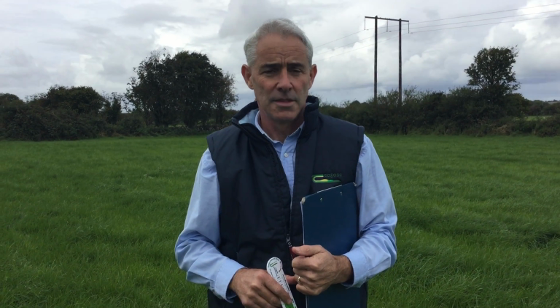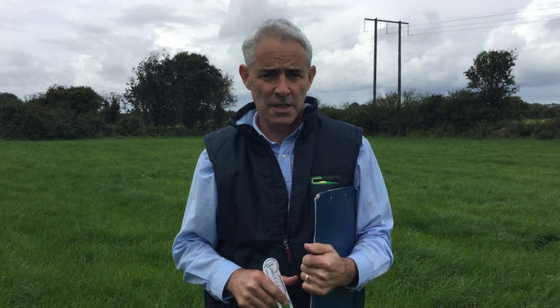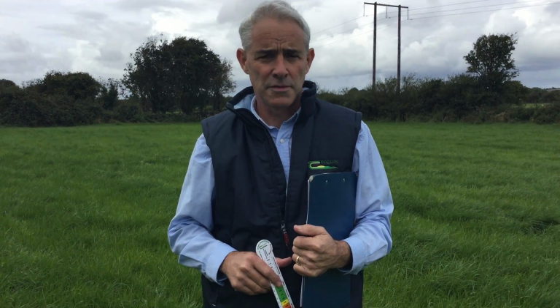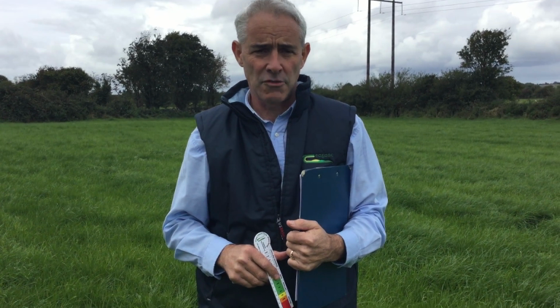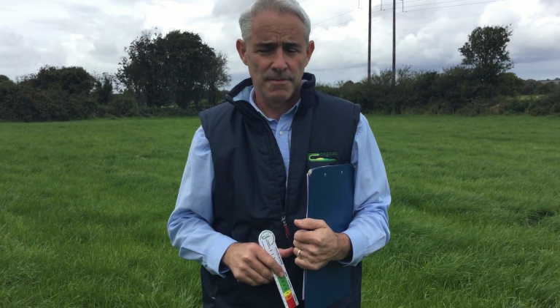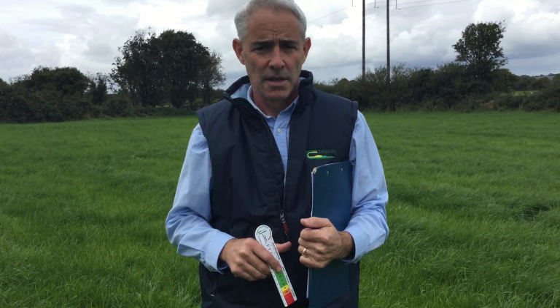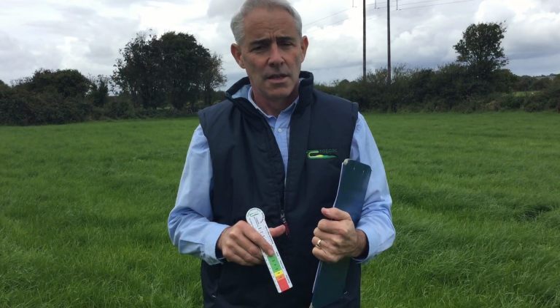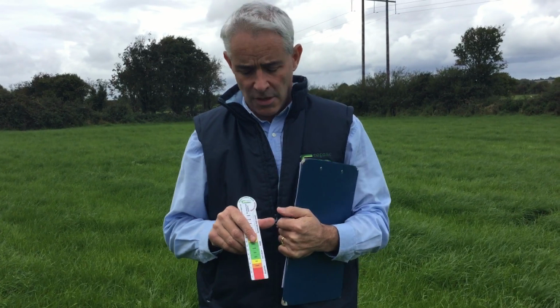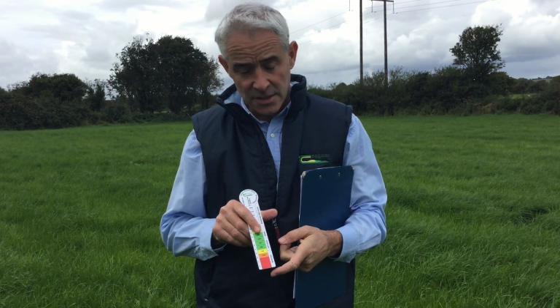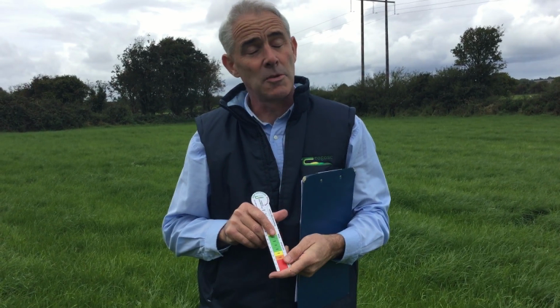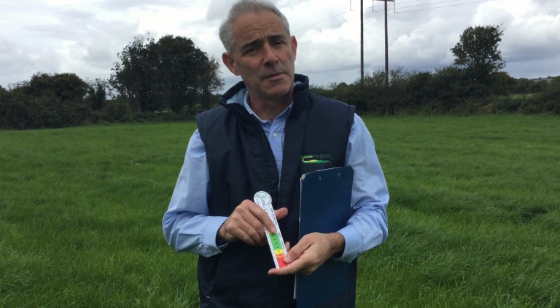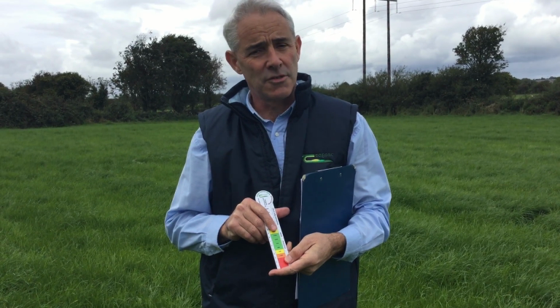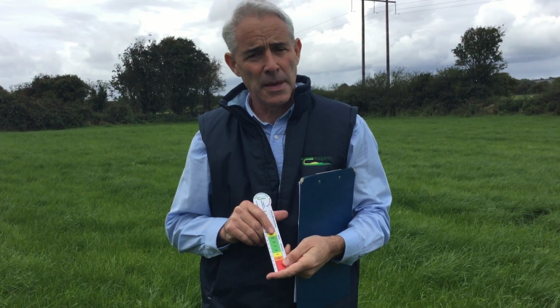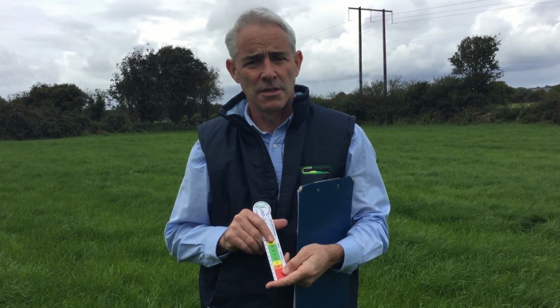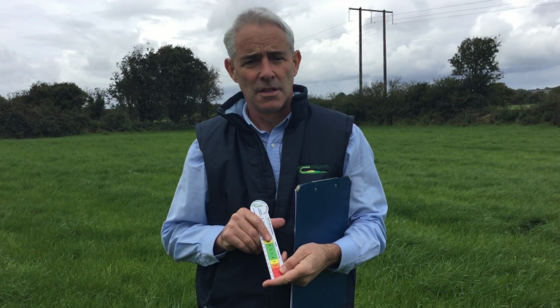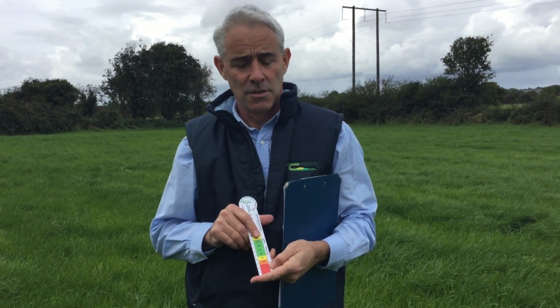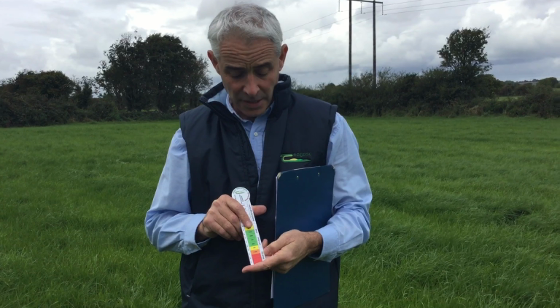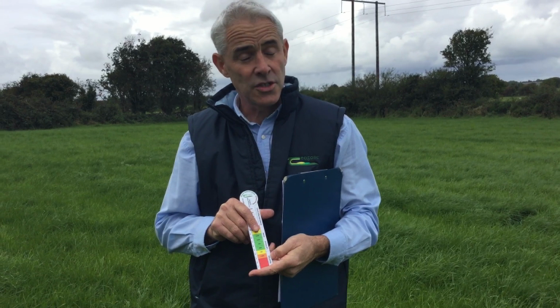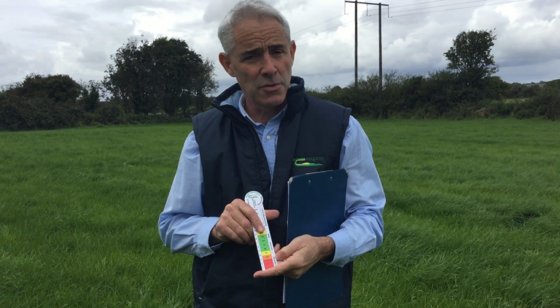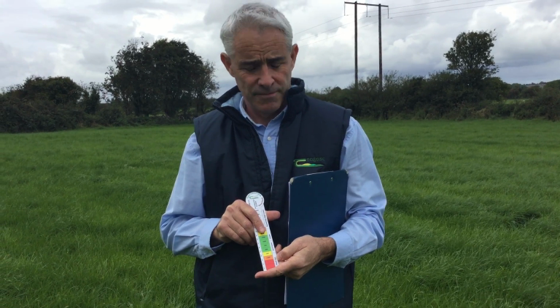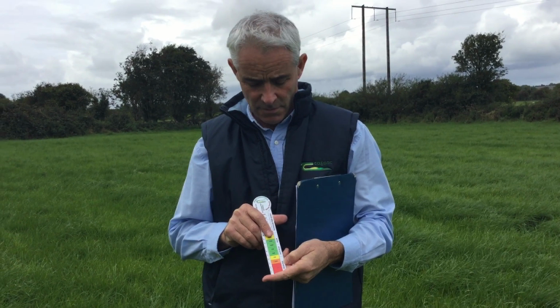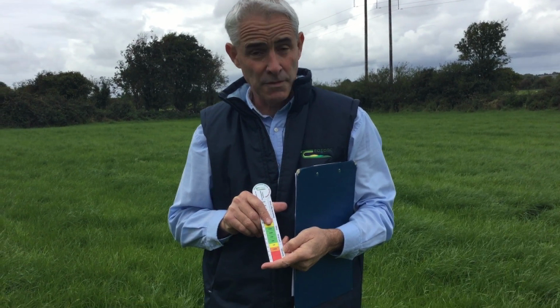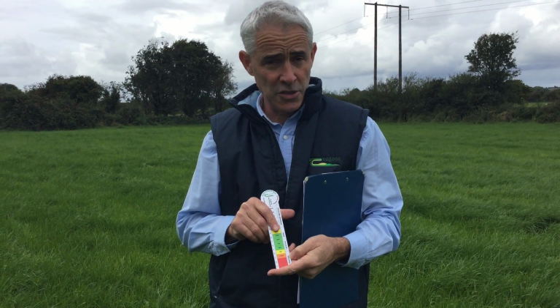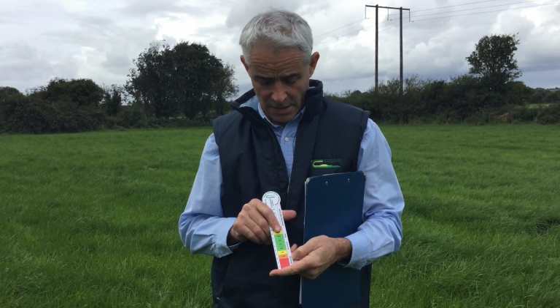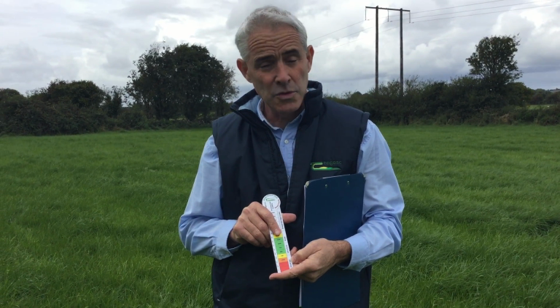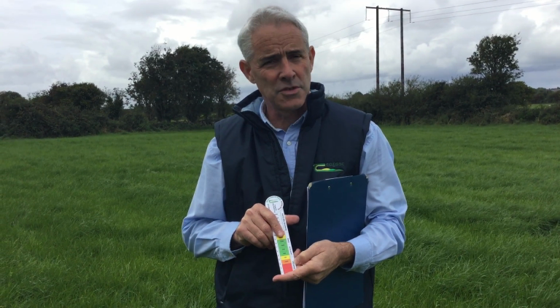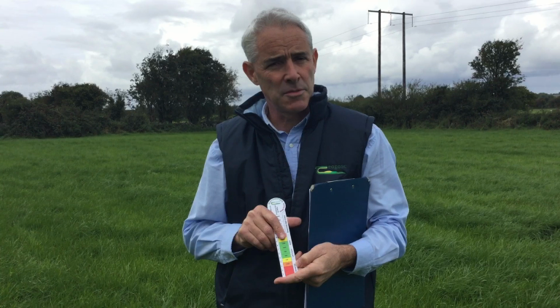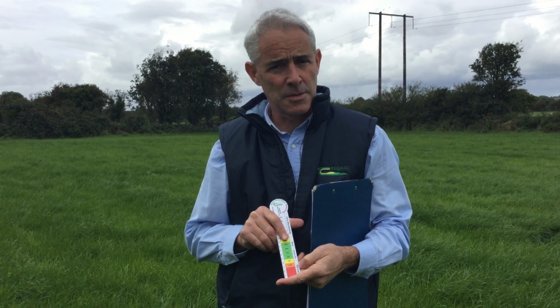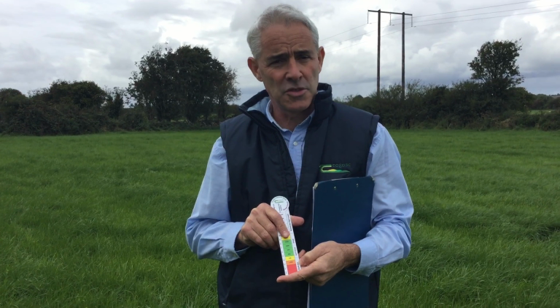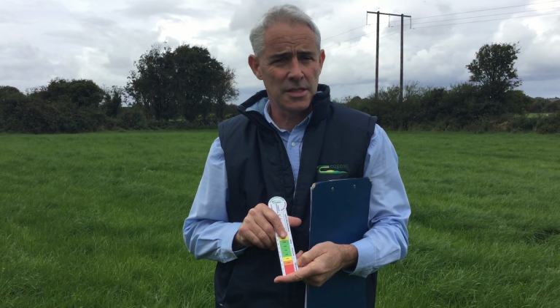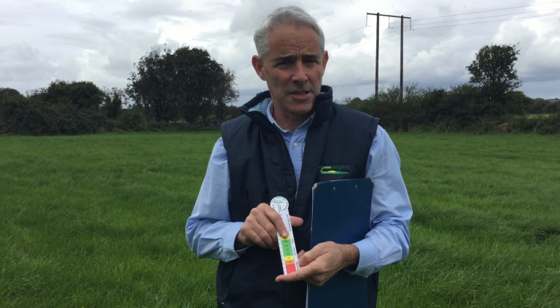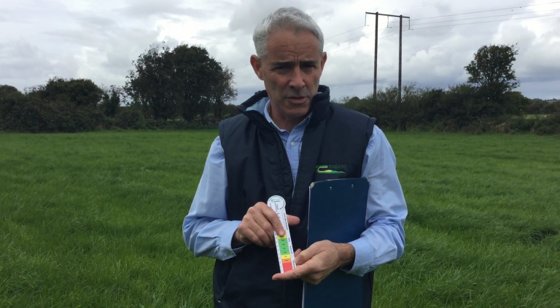The sward stick is used for measuring grass, to help you make decisions about moving animals in or out of a pasture, planning a rotational grazing programme, used in feed budgeting, or used in association with some of the Teagasc programmes, such as the Teagasc pasture-based programmes.